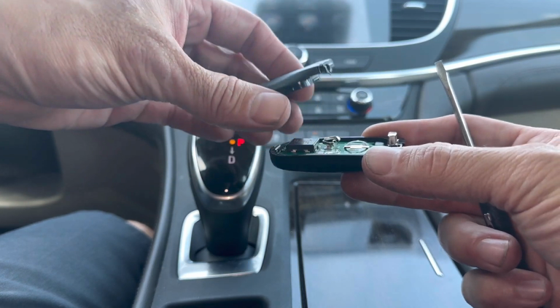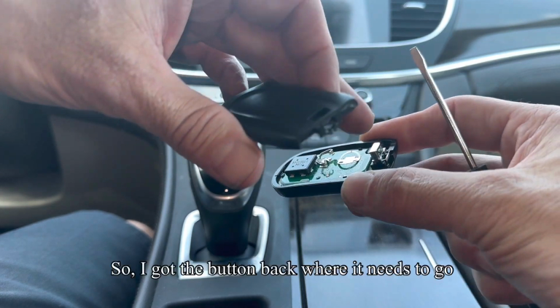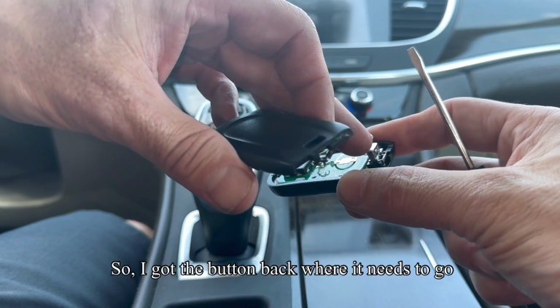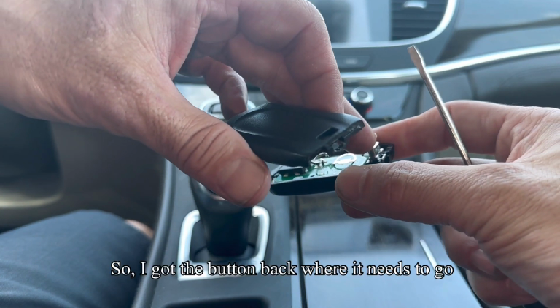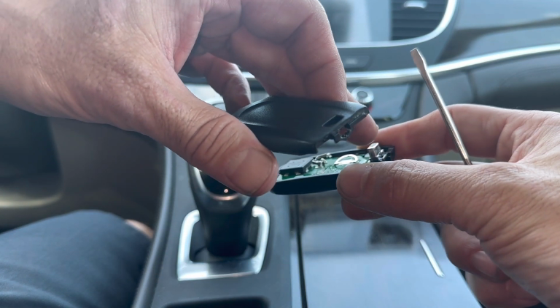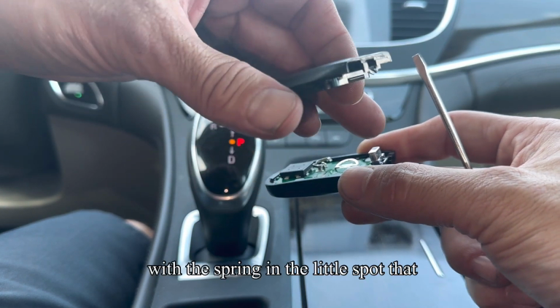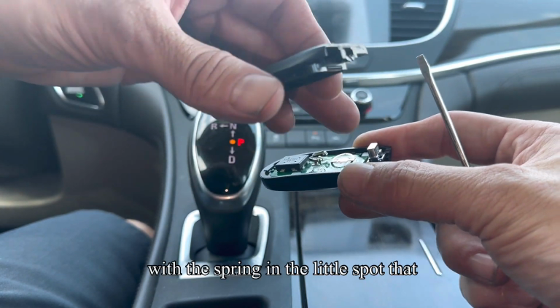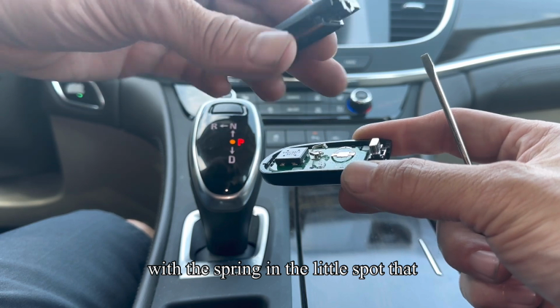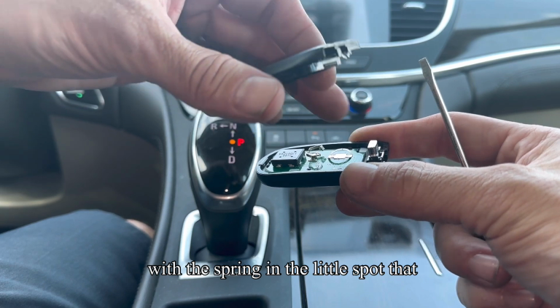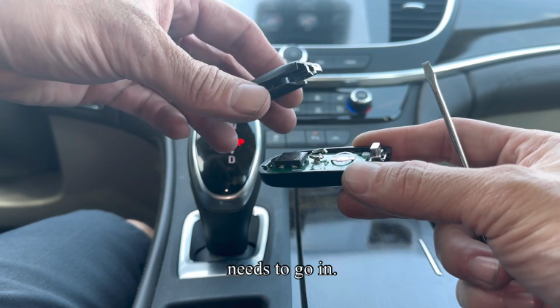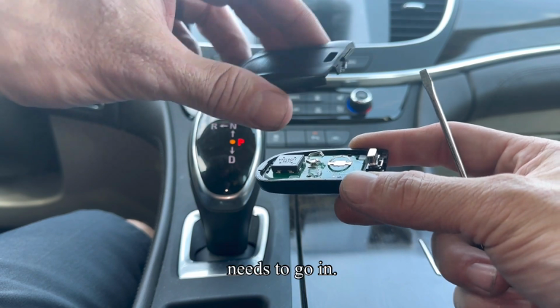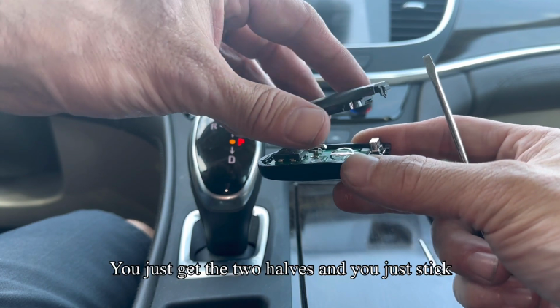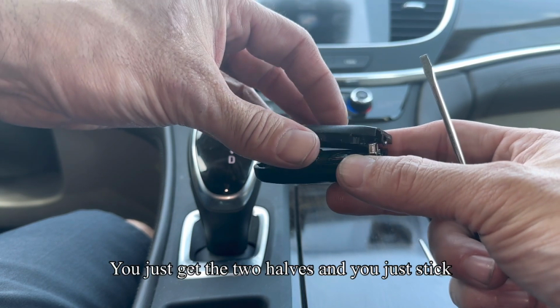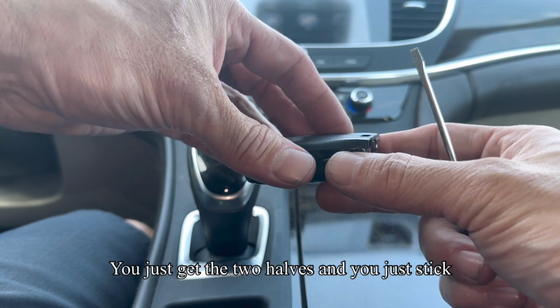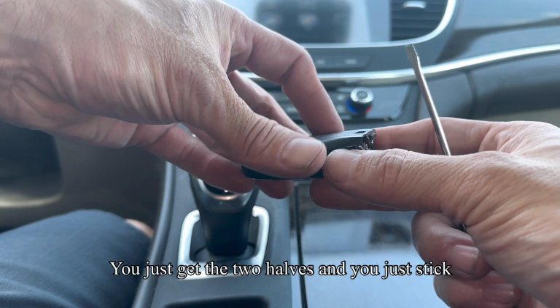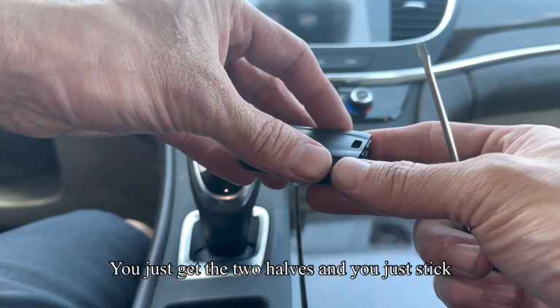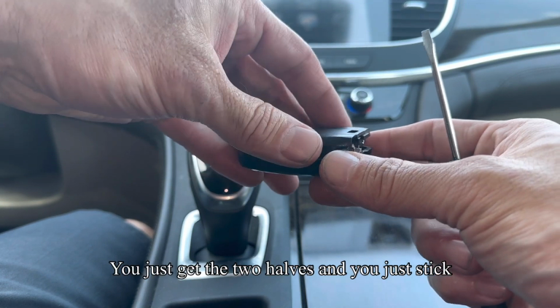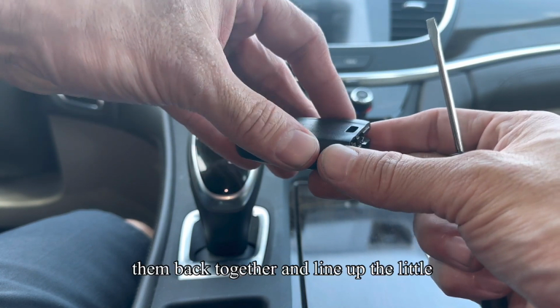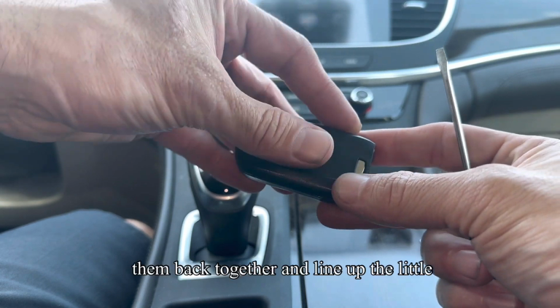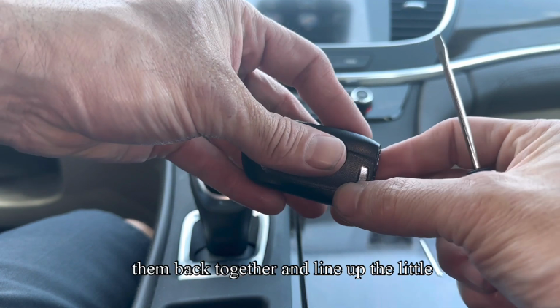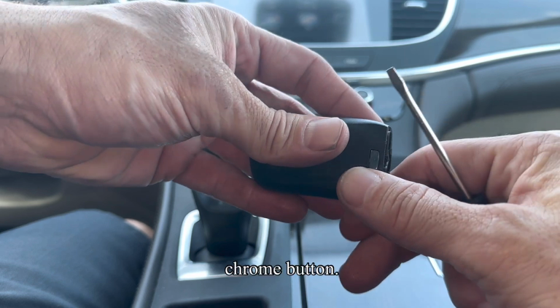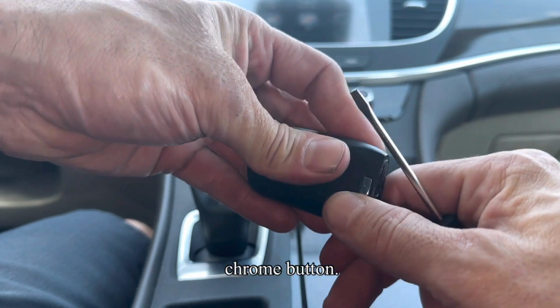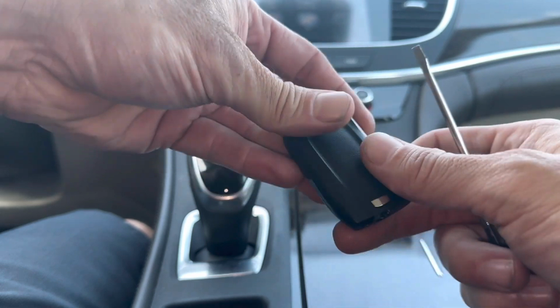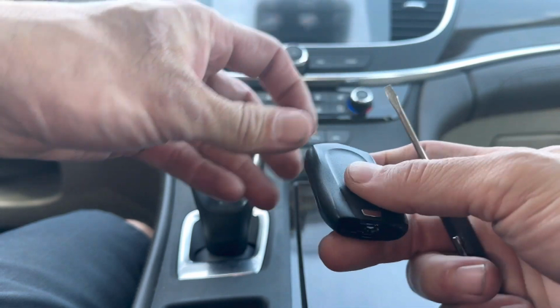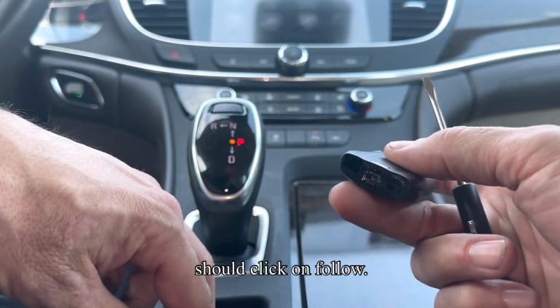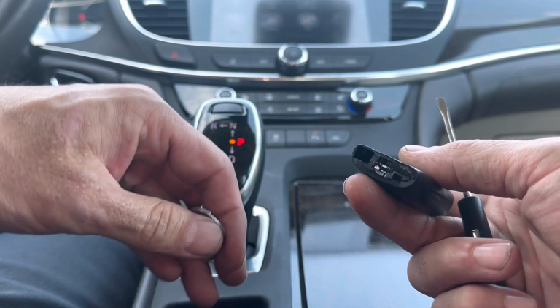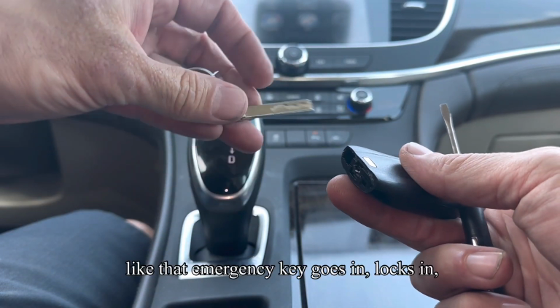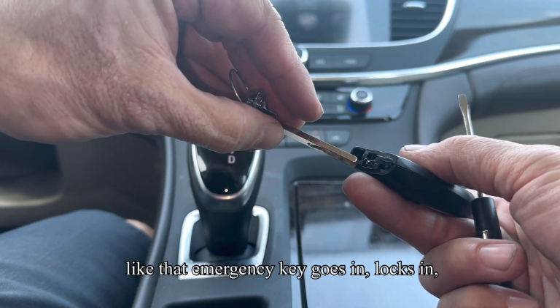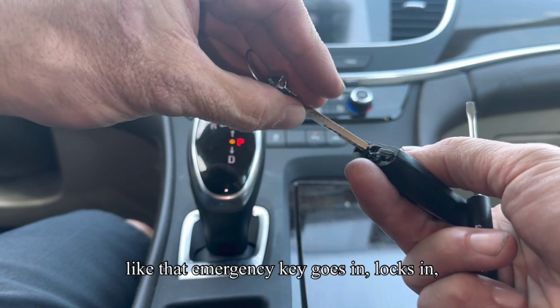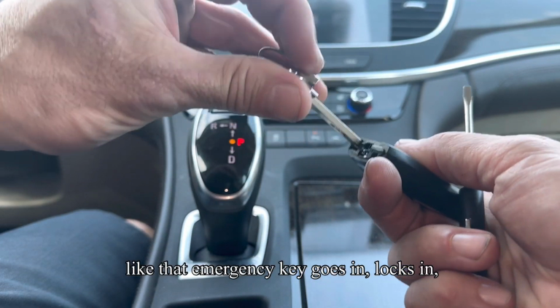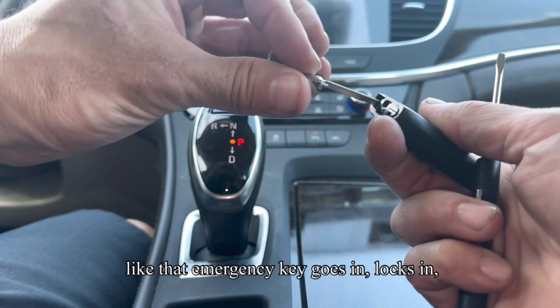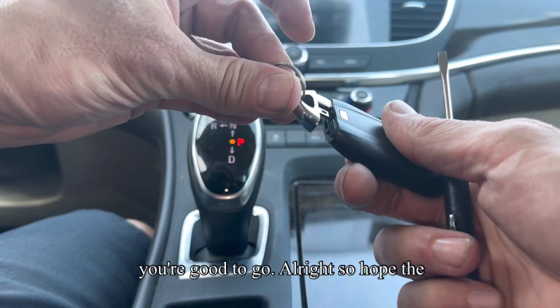I've got the button back where it needs to go with the spring in the little spot it needs to go in. You just get the two halves and stick them back together, line up the little chrome button, and it should click and pop into place like that. The emergency key goes in and locks in — you're good to go.